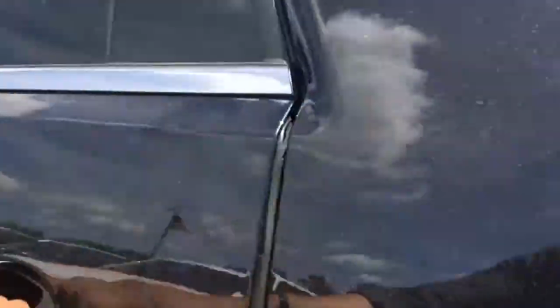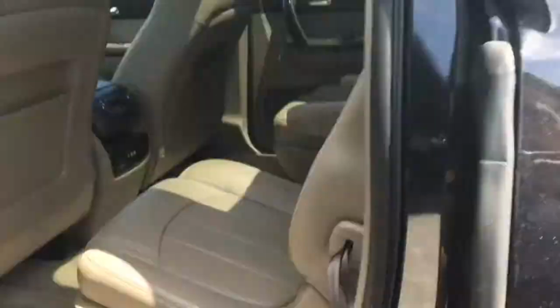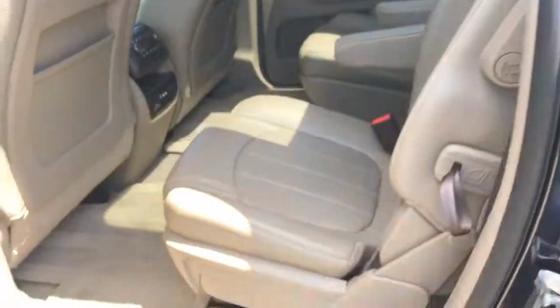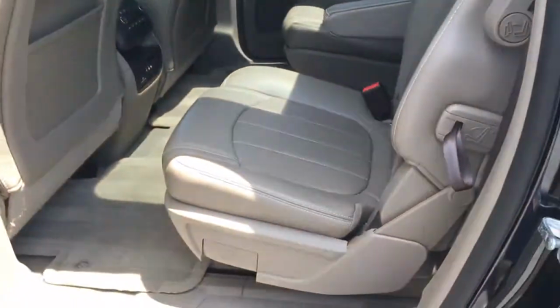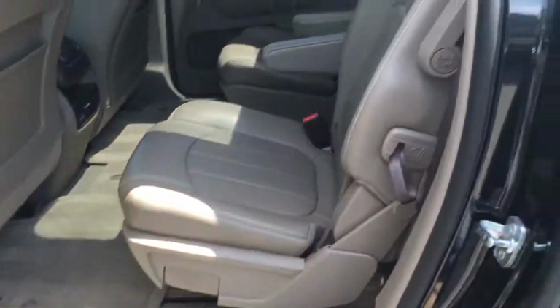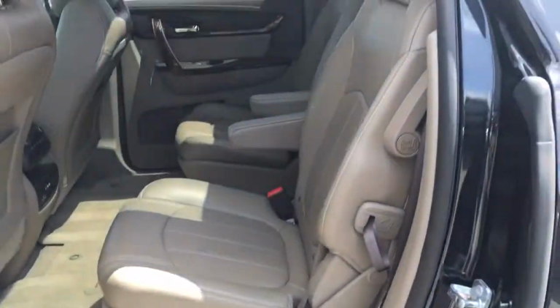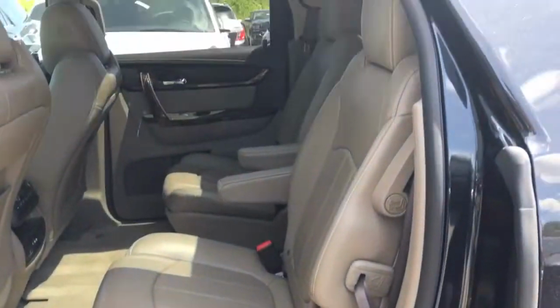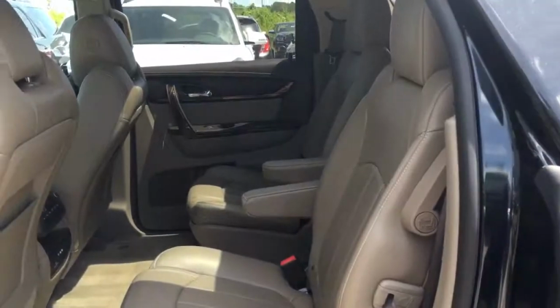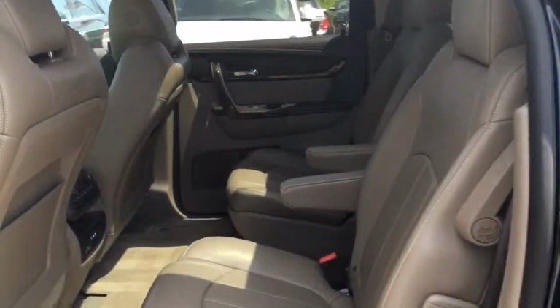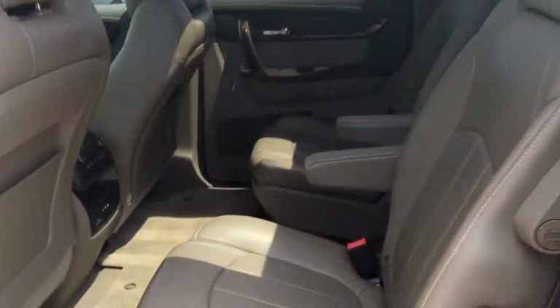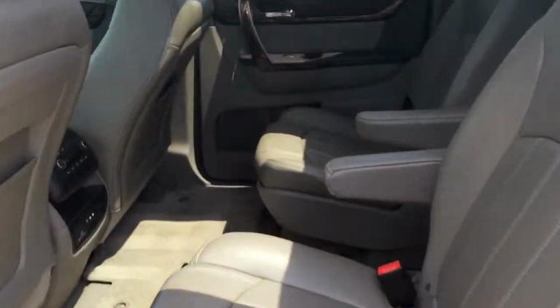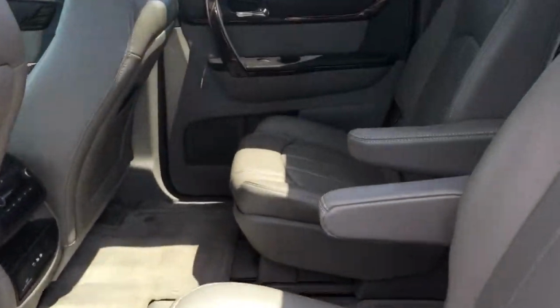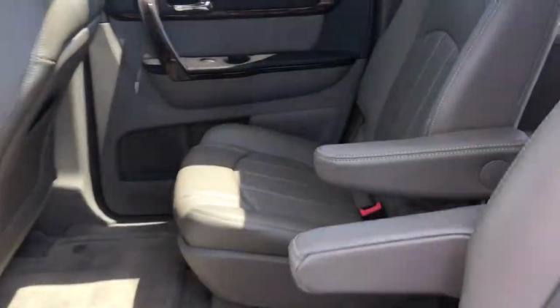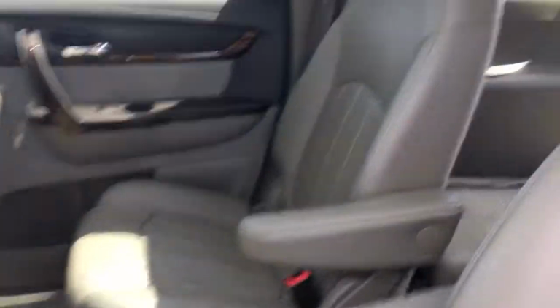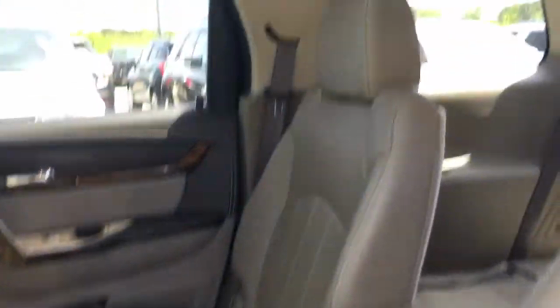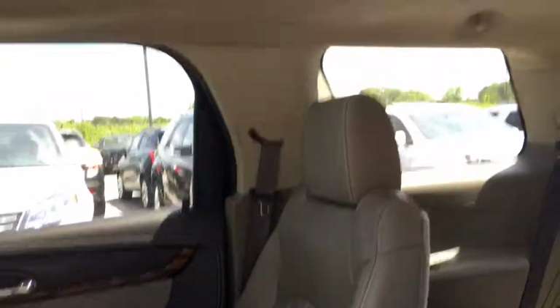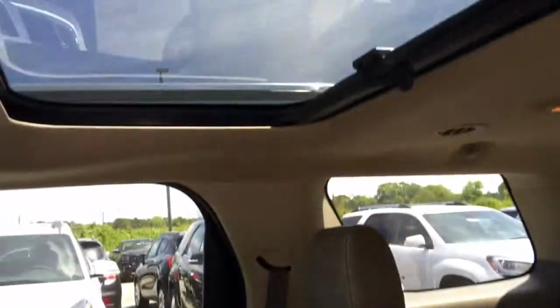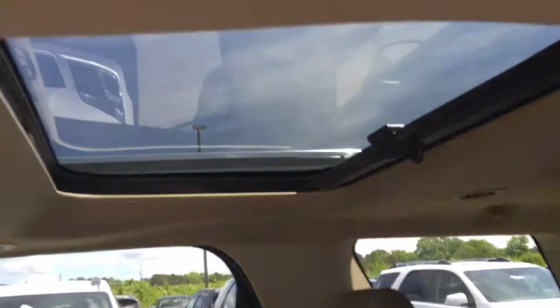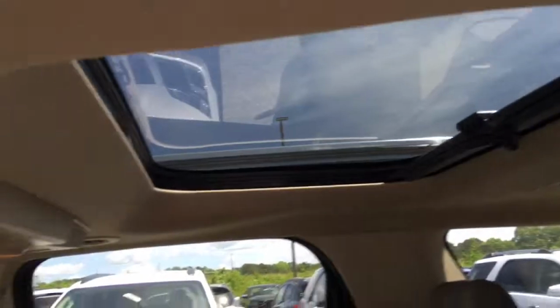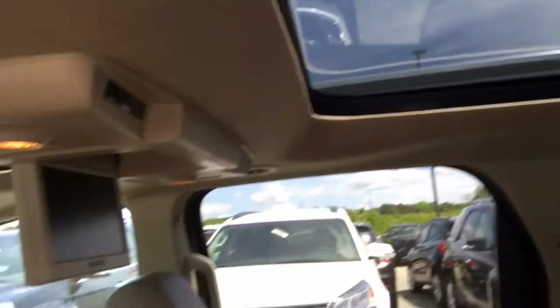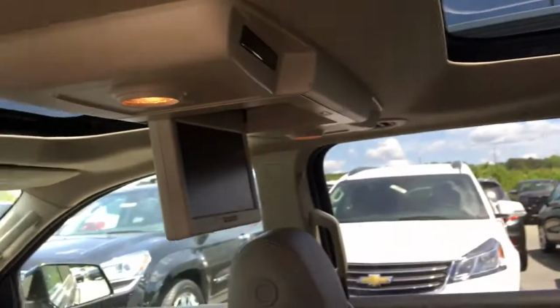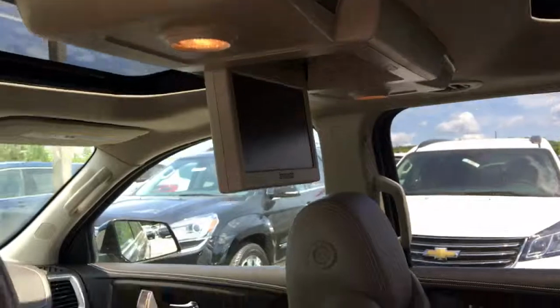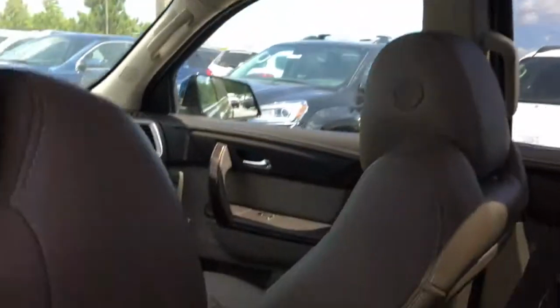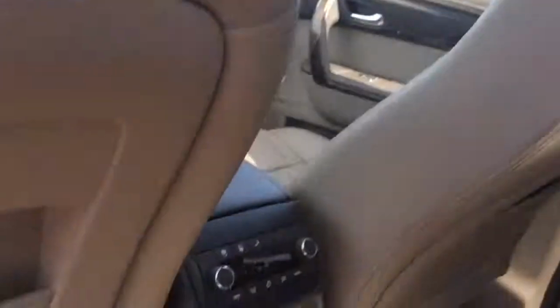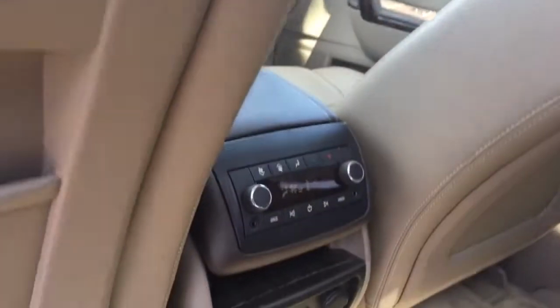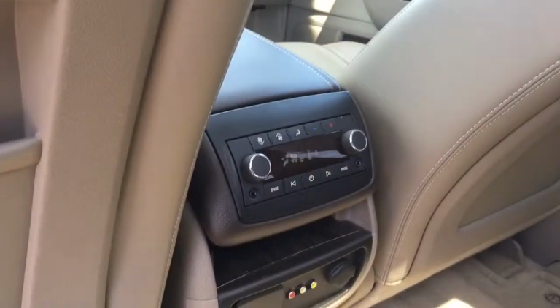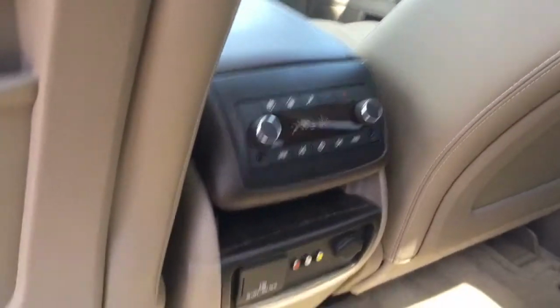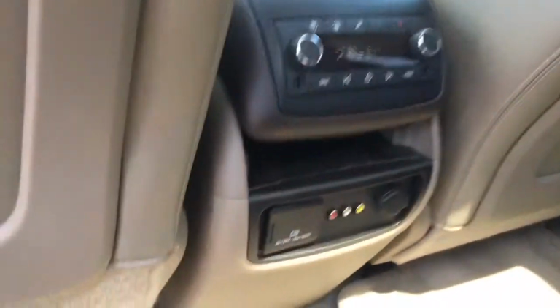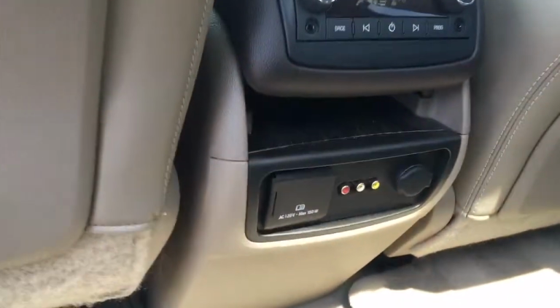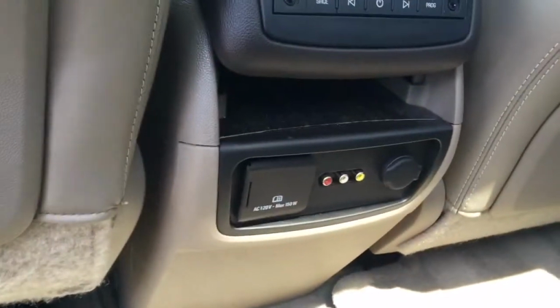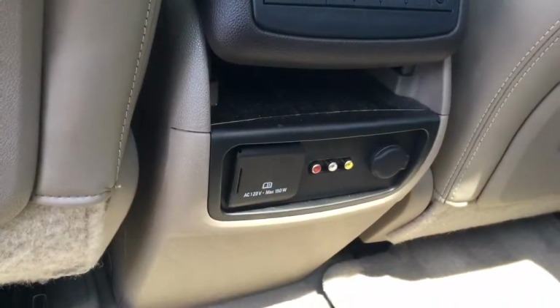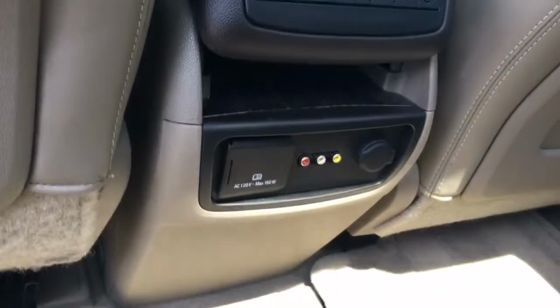So captain's chairs. There's the sunroof, DVD player. Rear climate control. AV inputs.